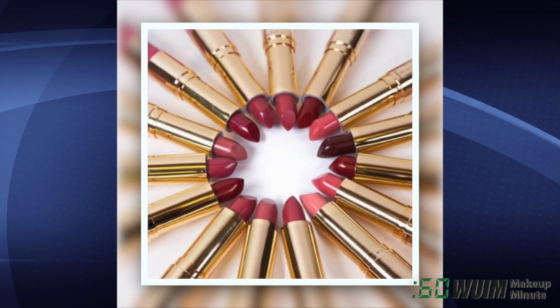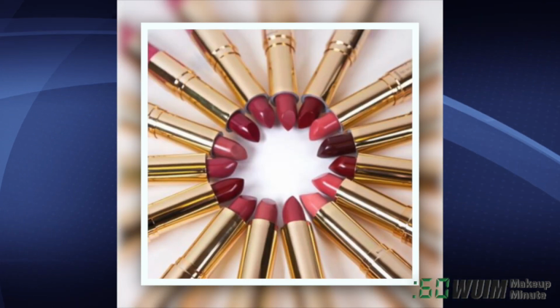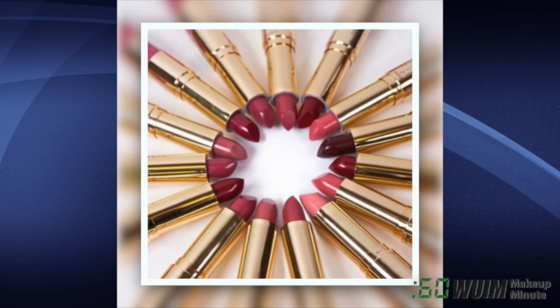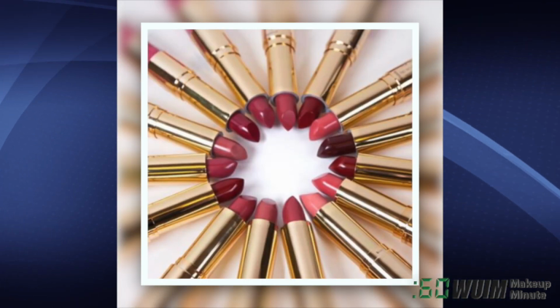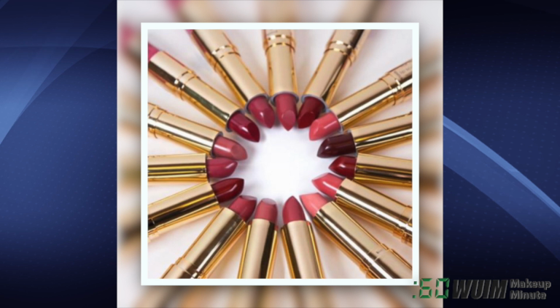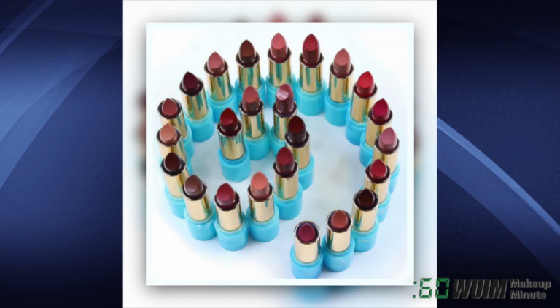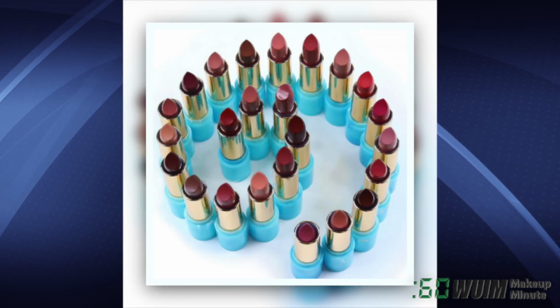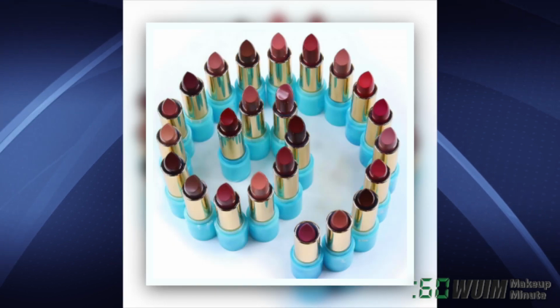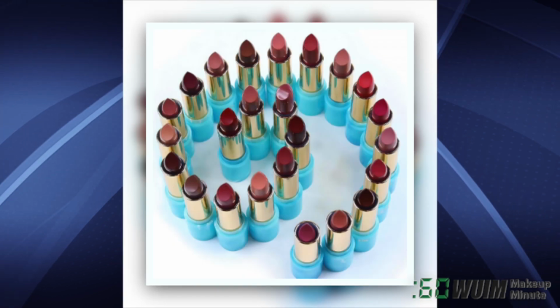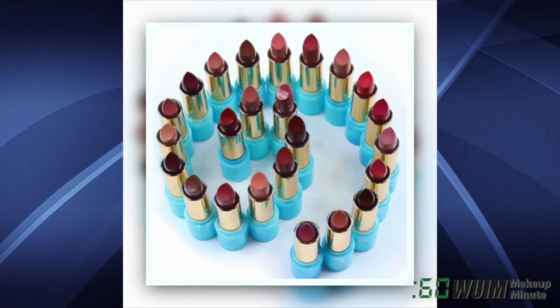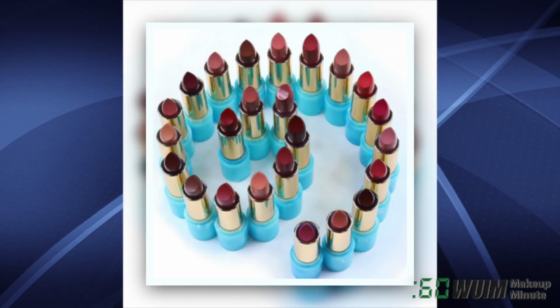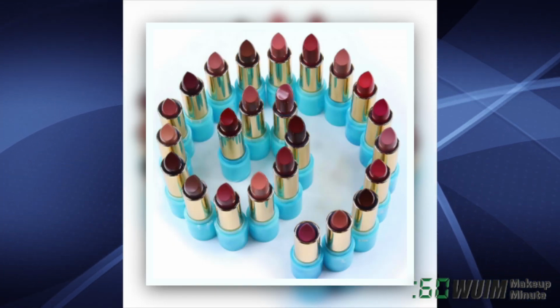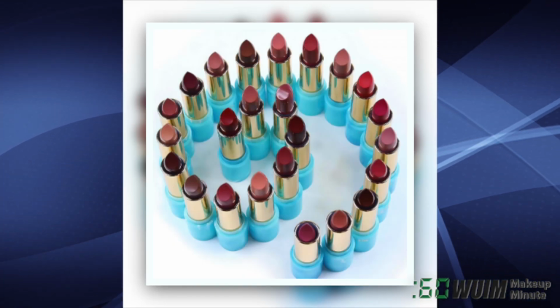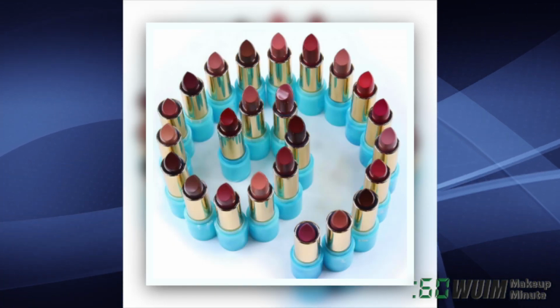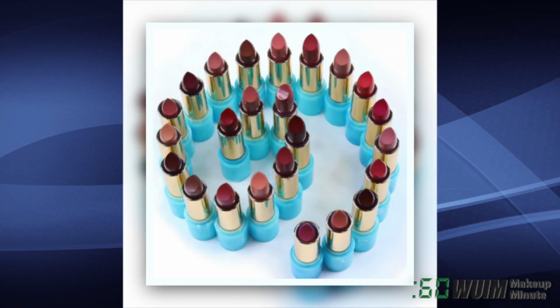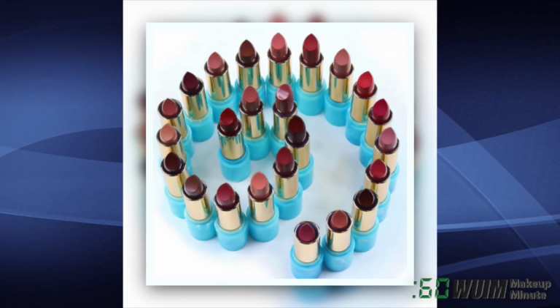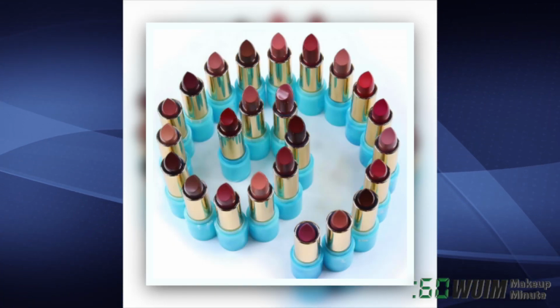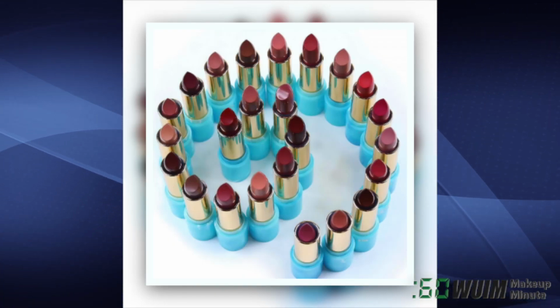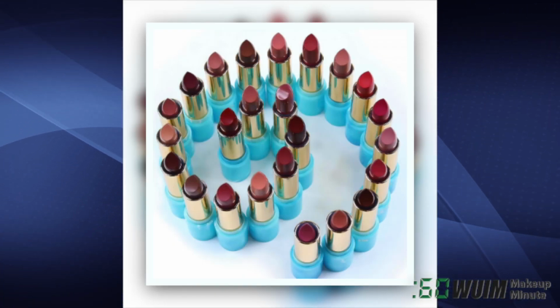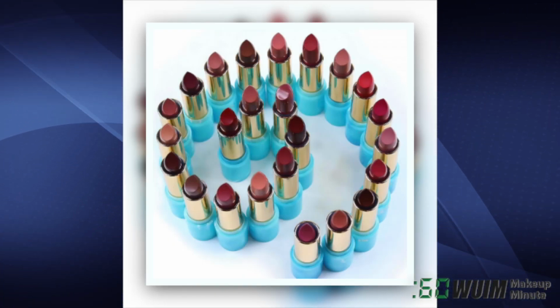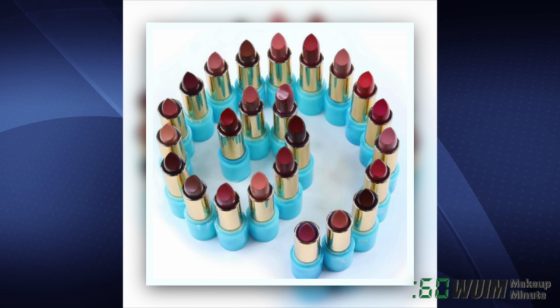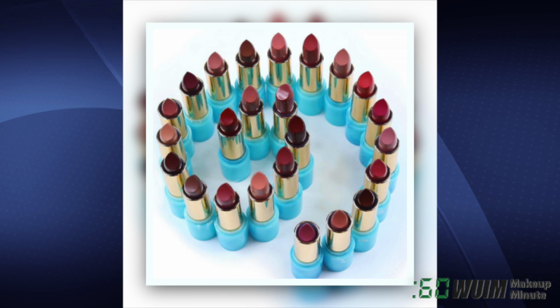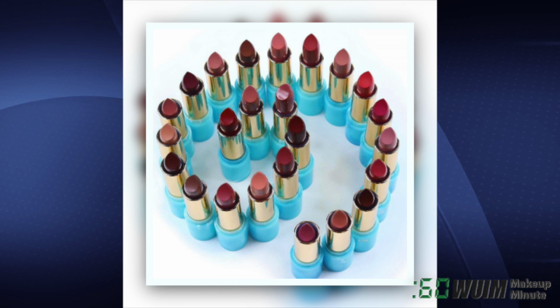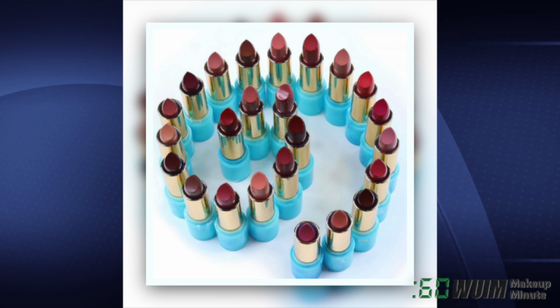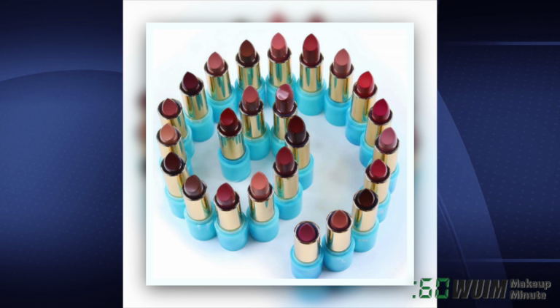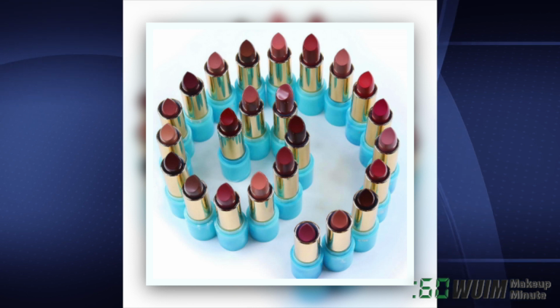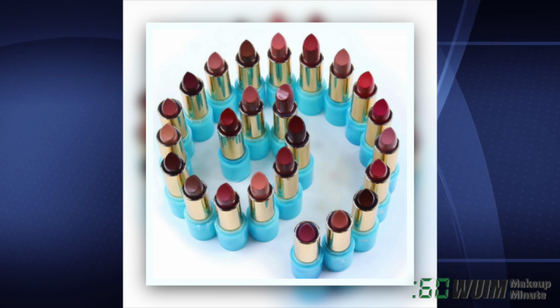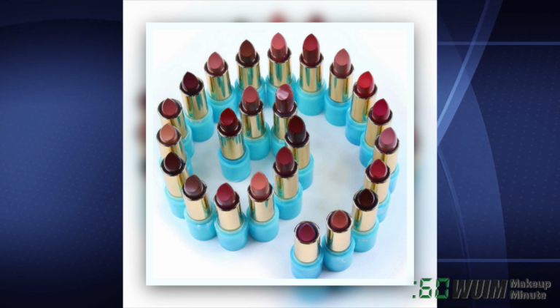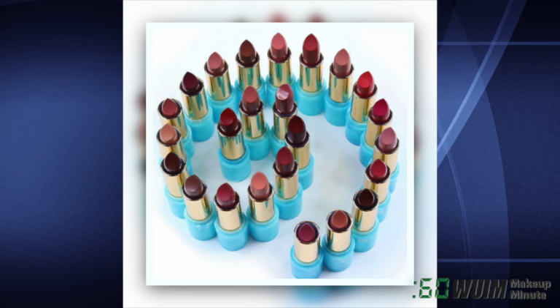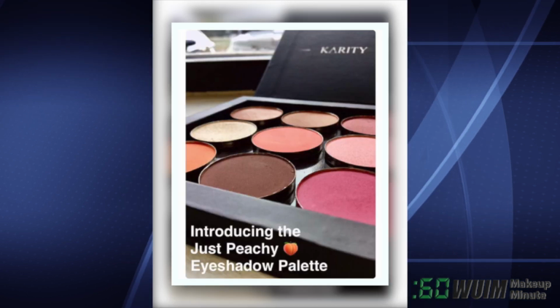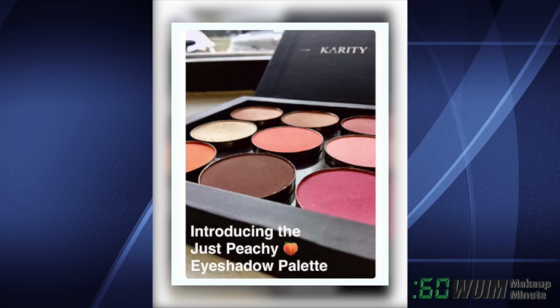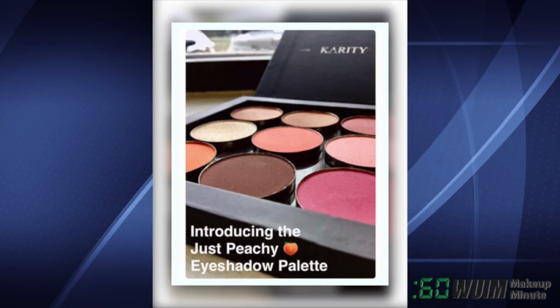Two from Tarte: The Lip Sculptor Lipstick & Gloss at $24.16, and The Rainforest of the Sea Color Splash Hydrating Lipstick at $21.24, soon to be available on Tarte.com if they aren't already there.